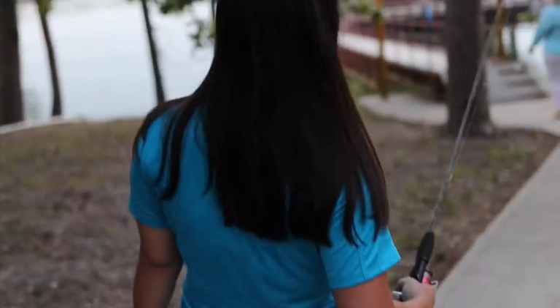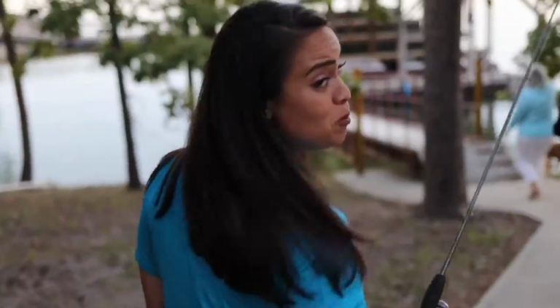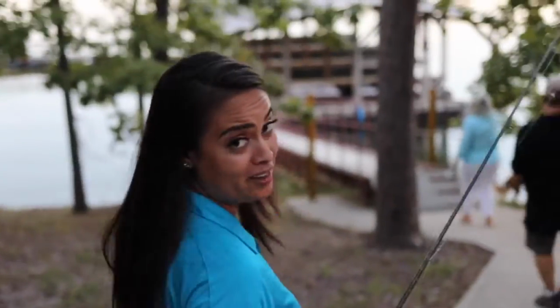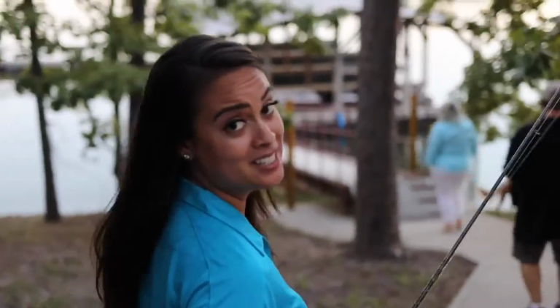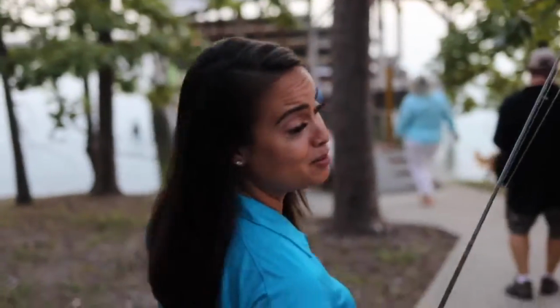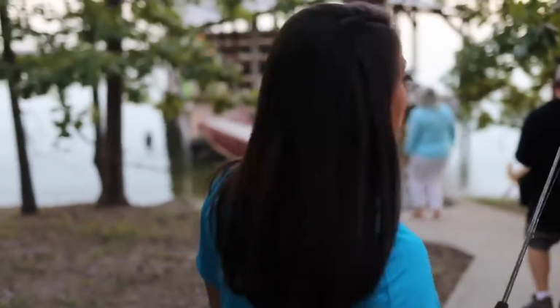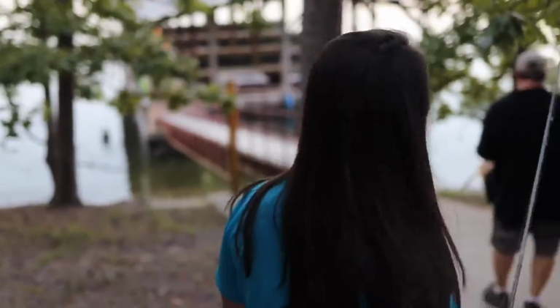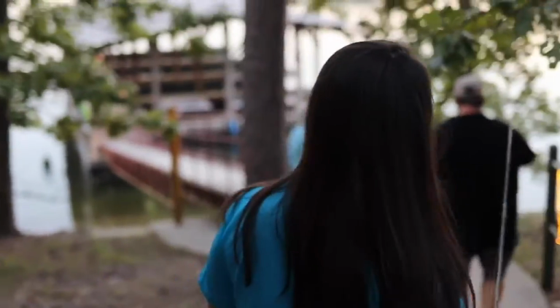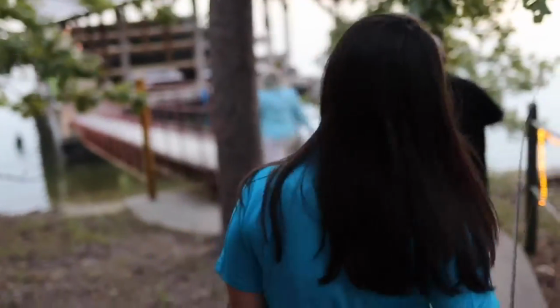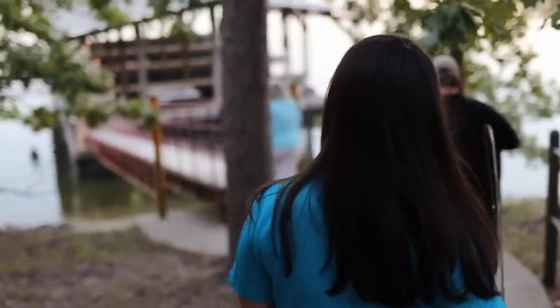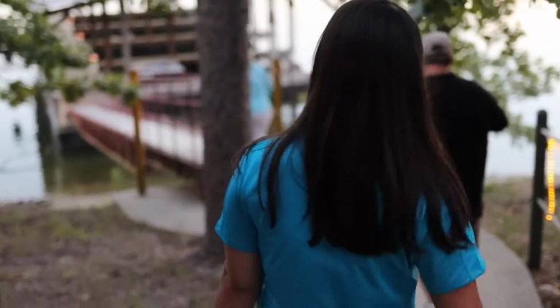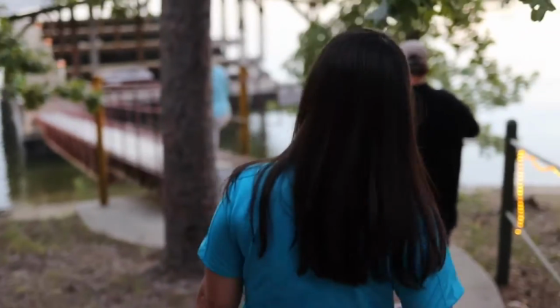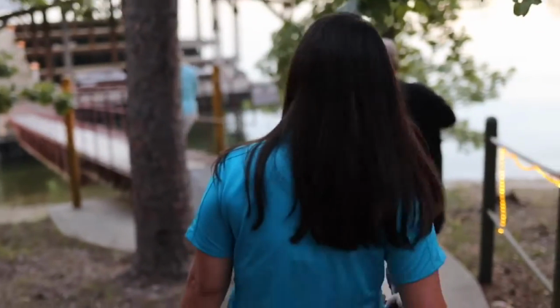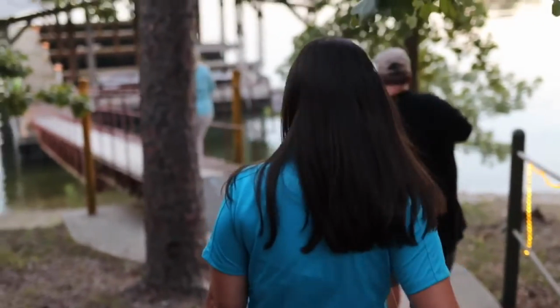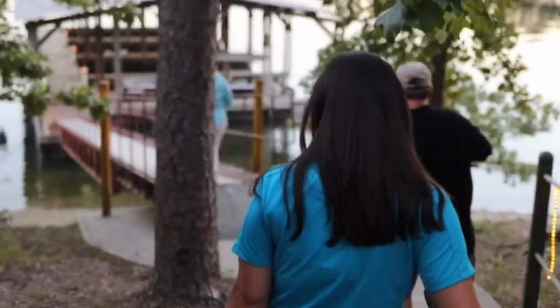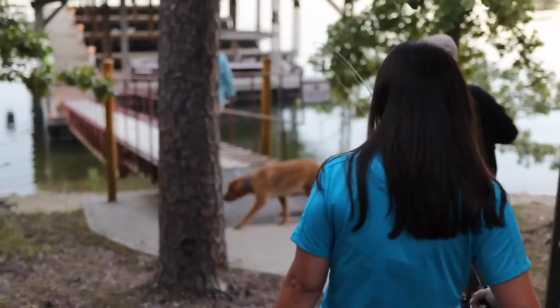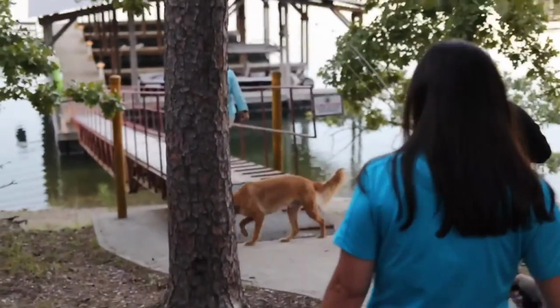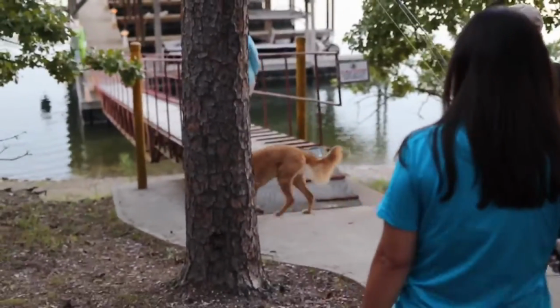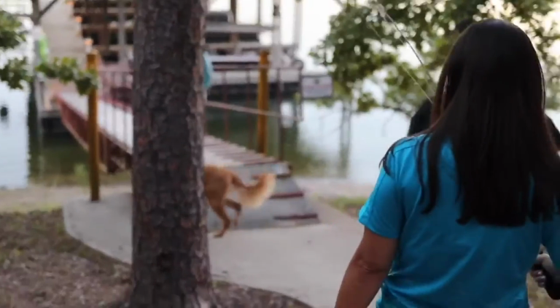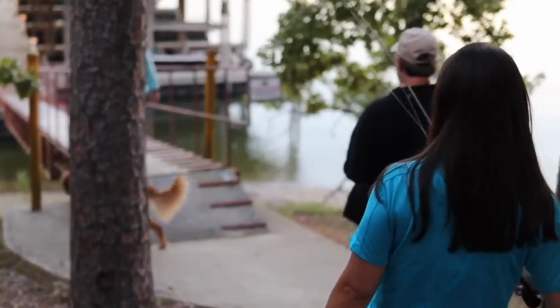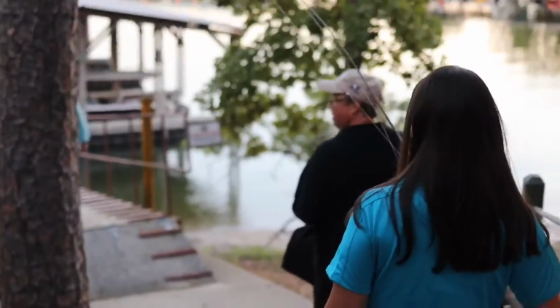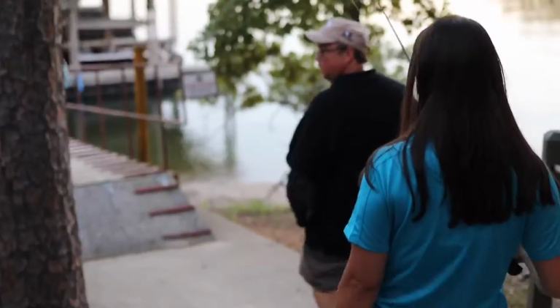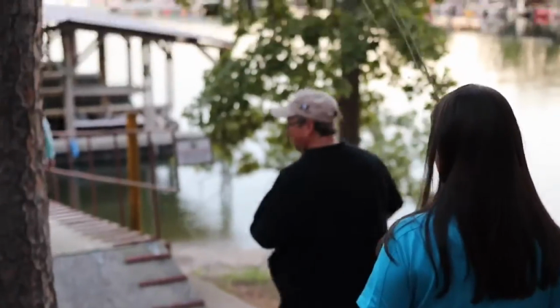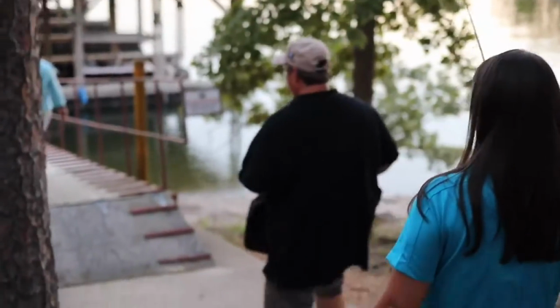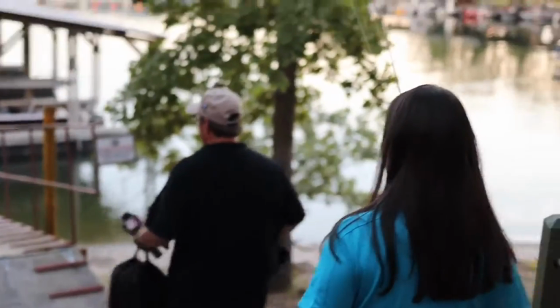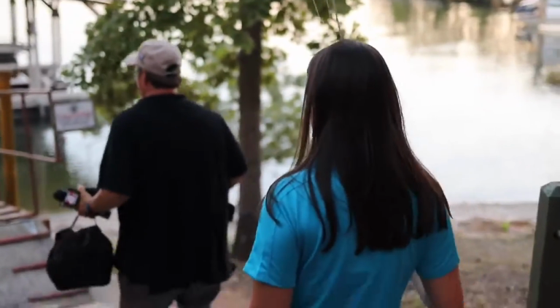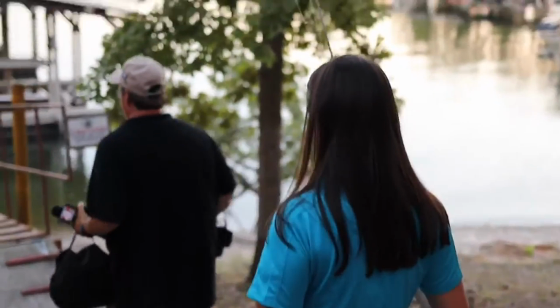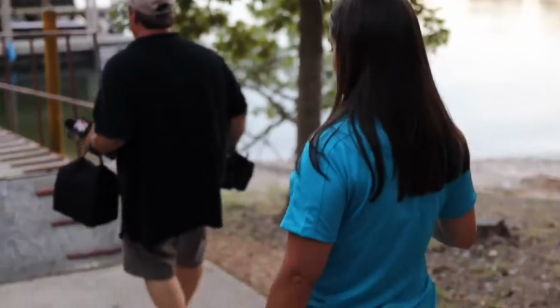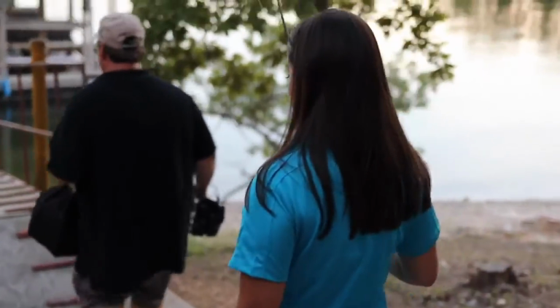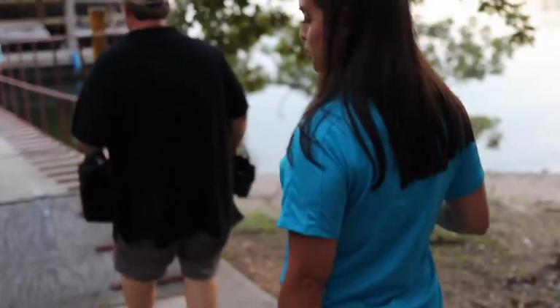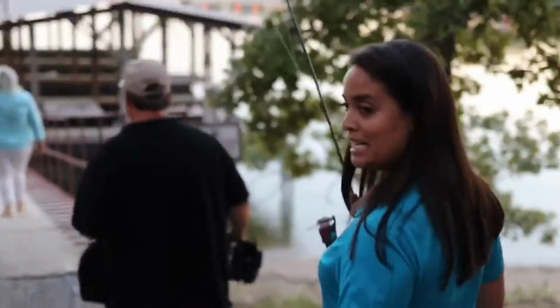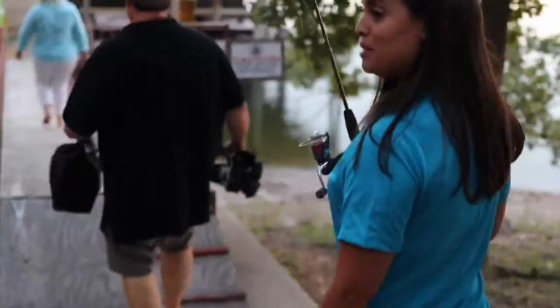It's been a while since I've been fishing, so this guy right here — he goes all the time. Martin, our photographer, is going to kind of reteach me.